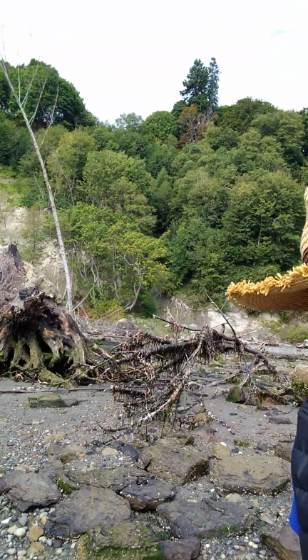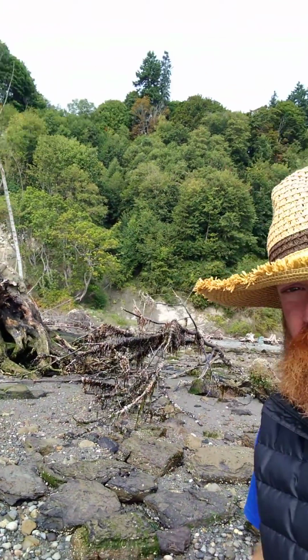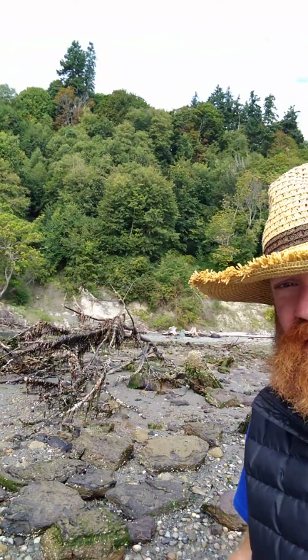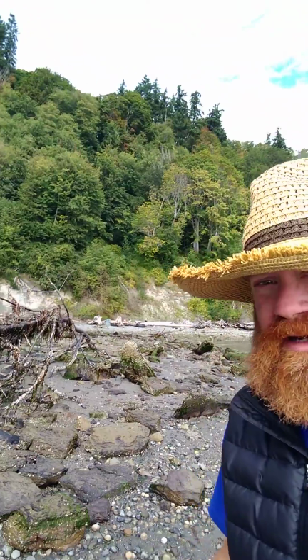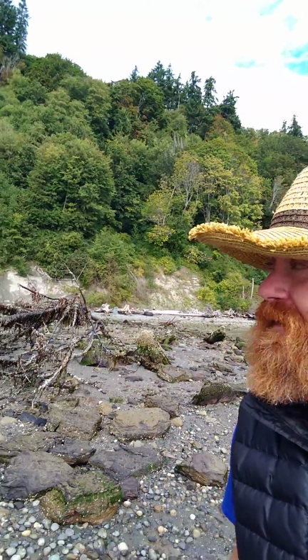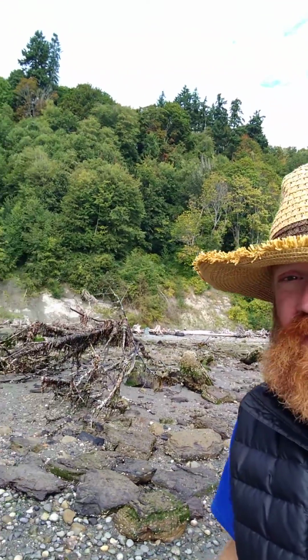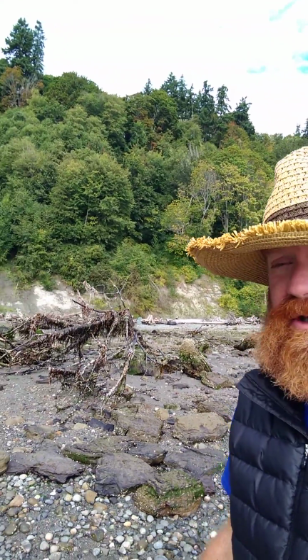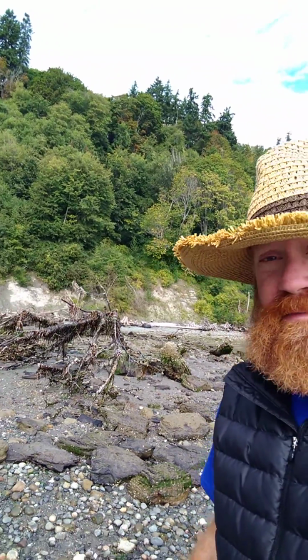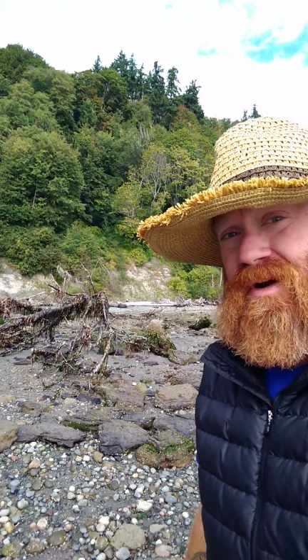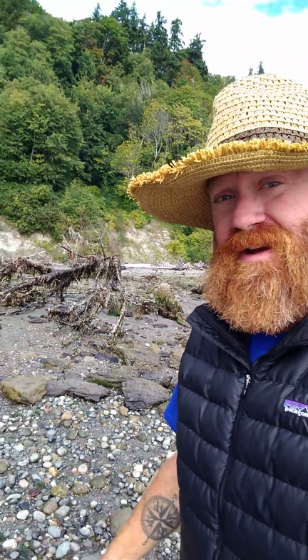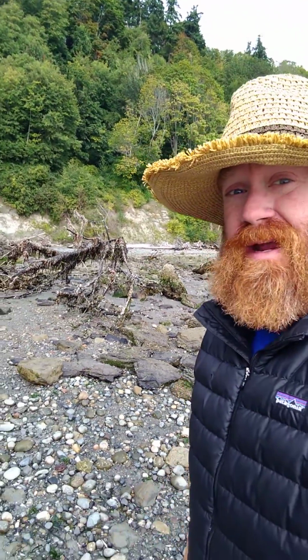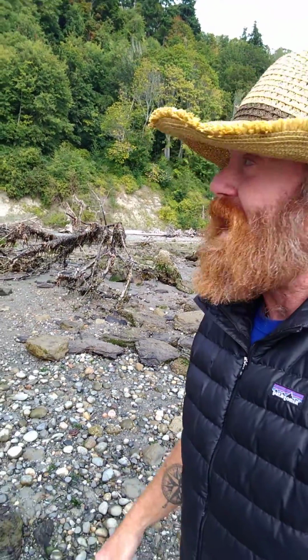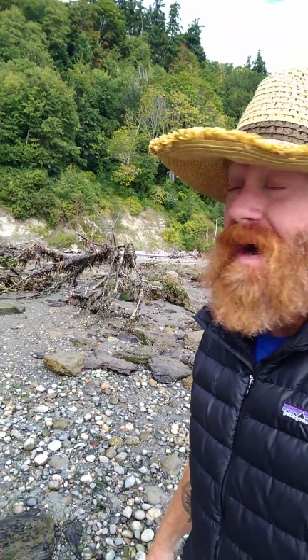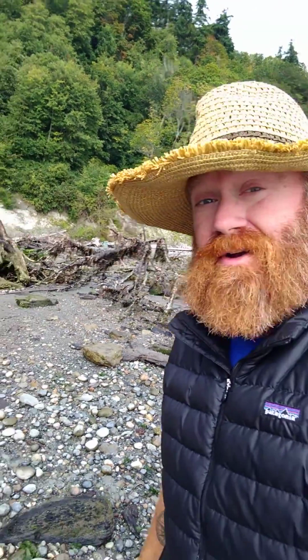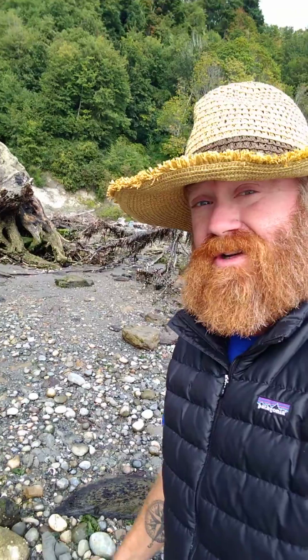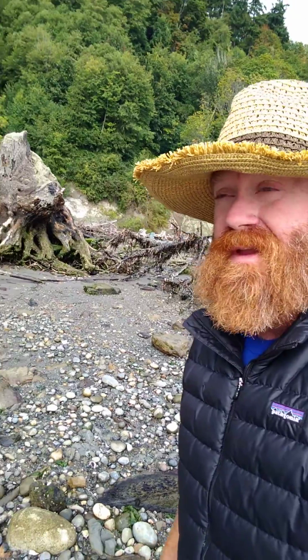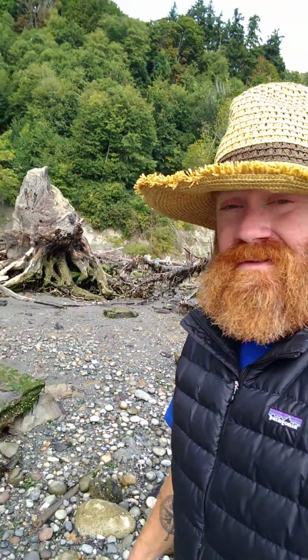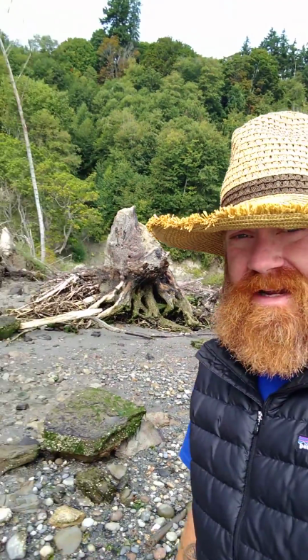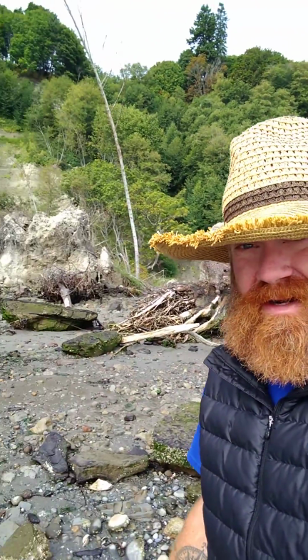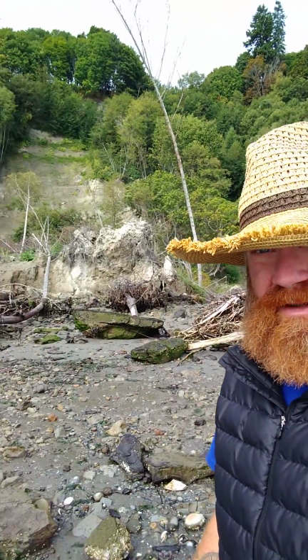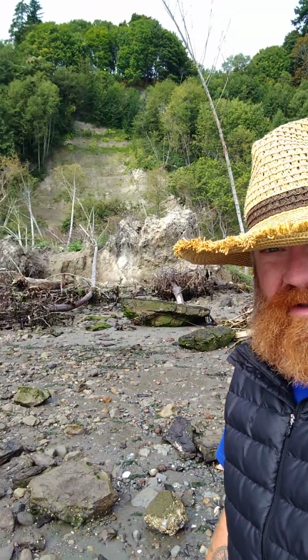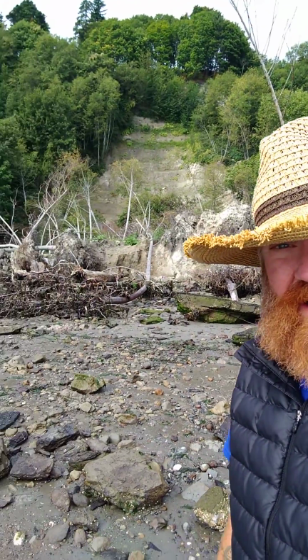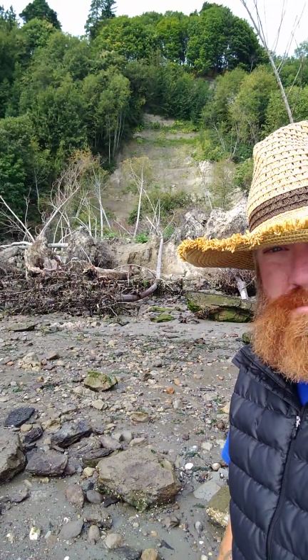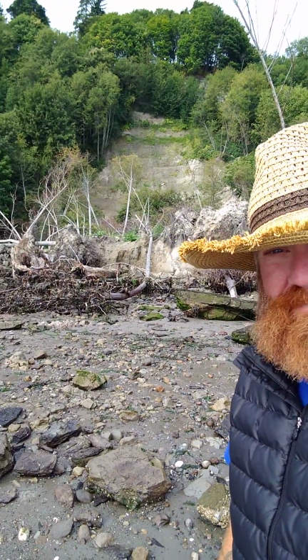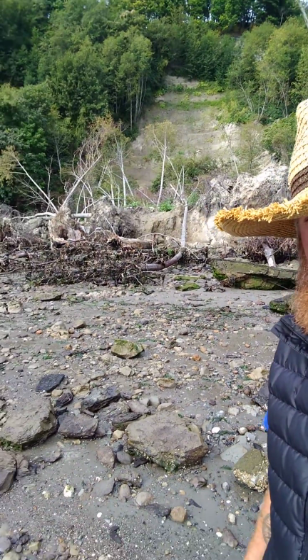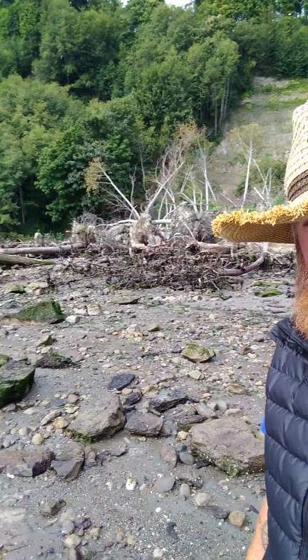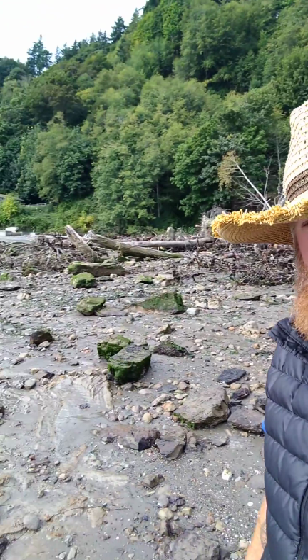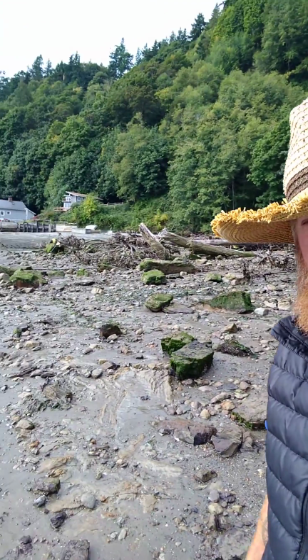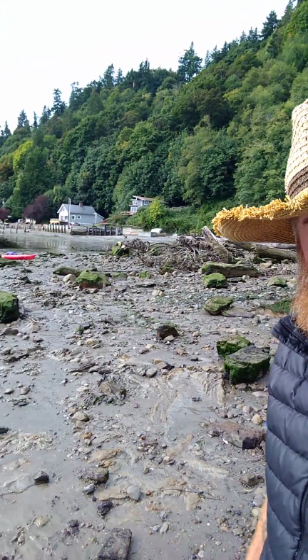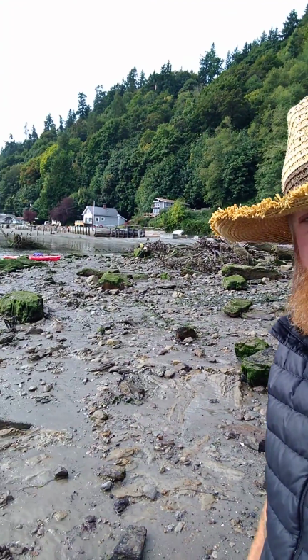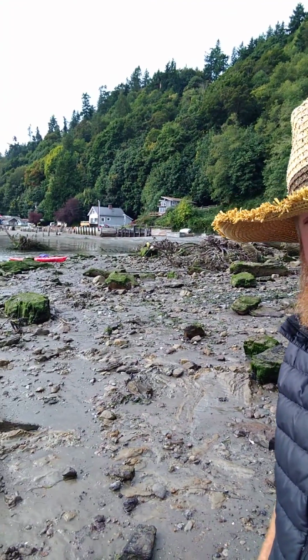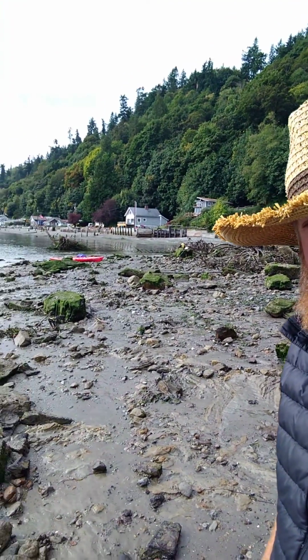This looks like it was about 200 feet wide maybe, and about 200 feet tall. Again, really really big landslide. And you can see I'm walking through the debris field of it right here.